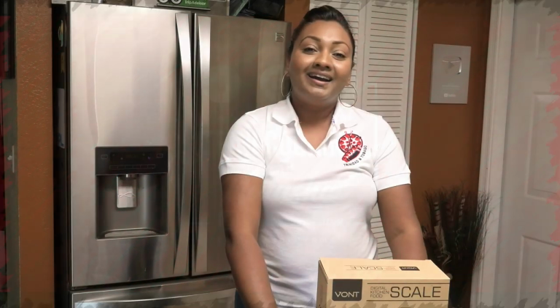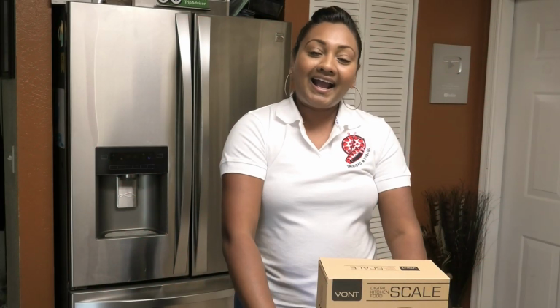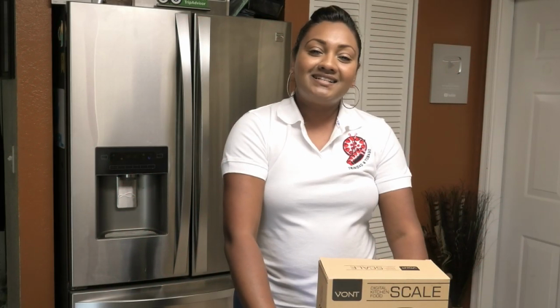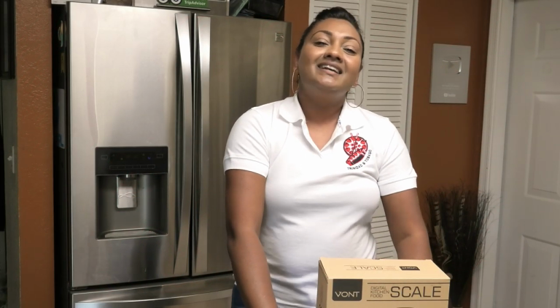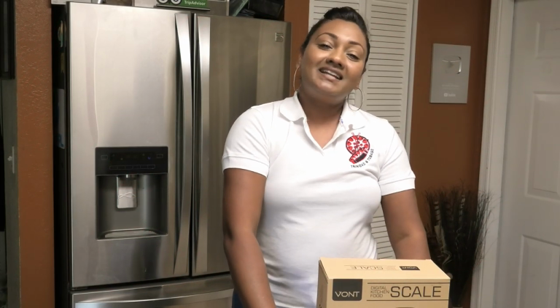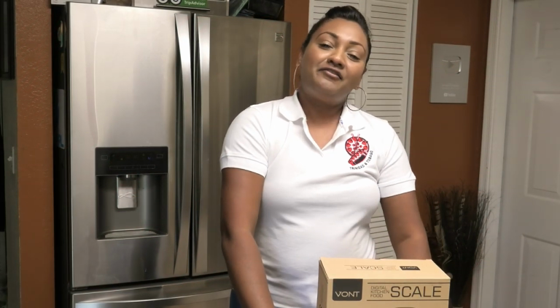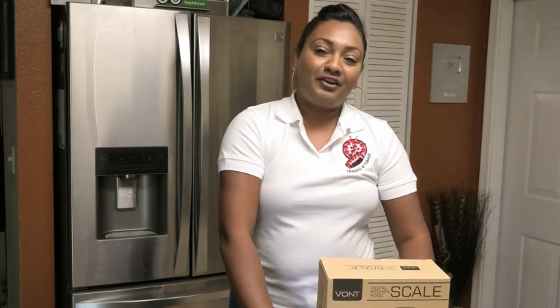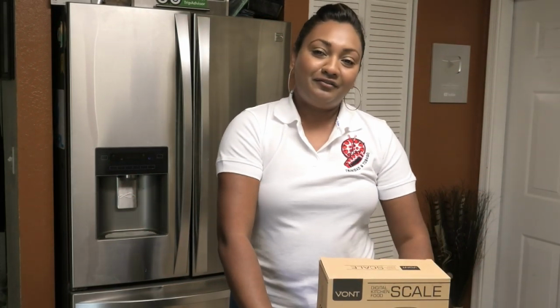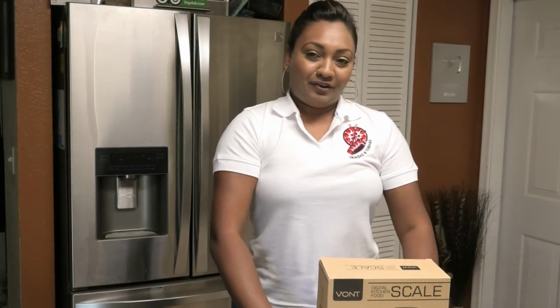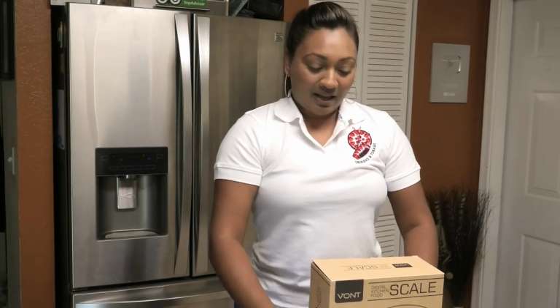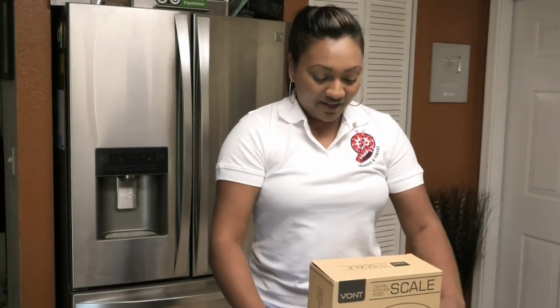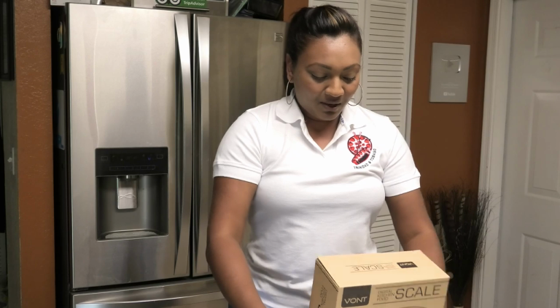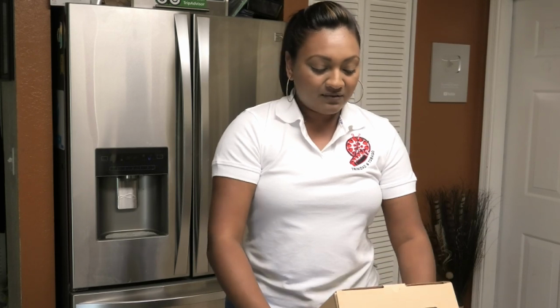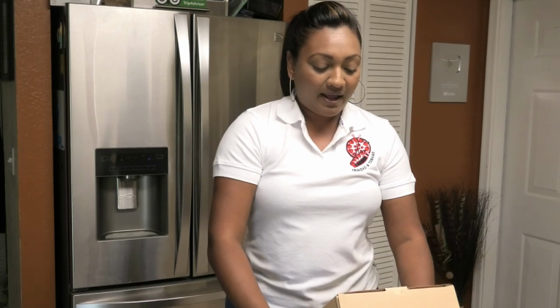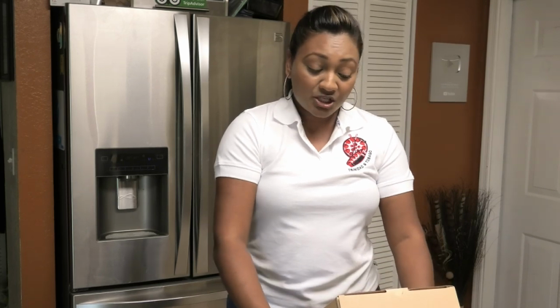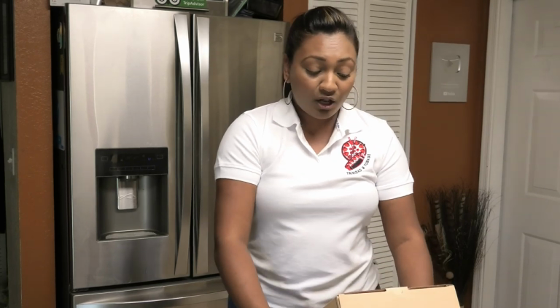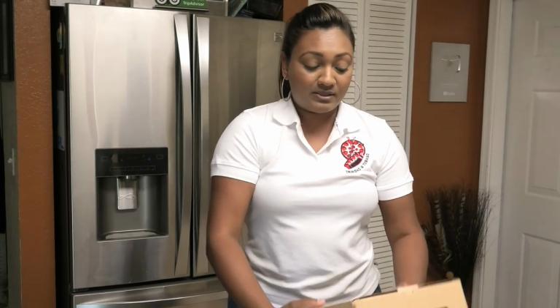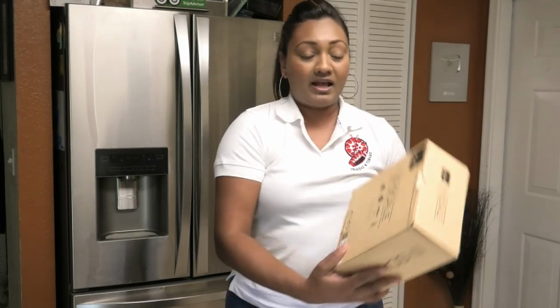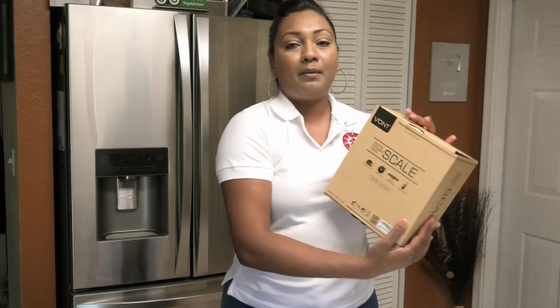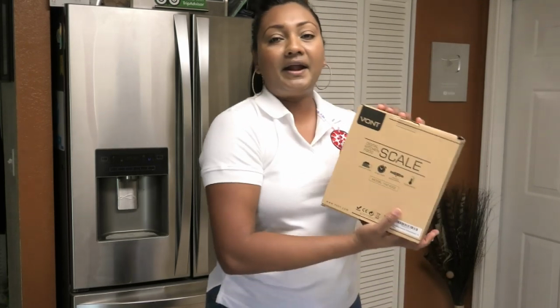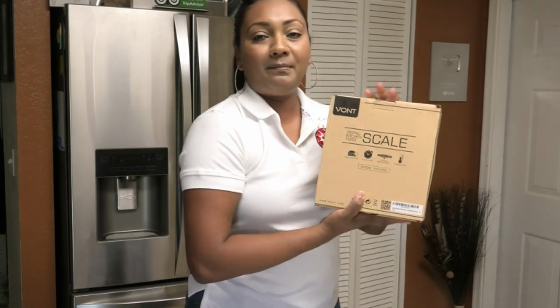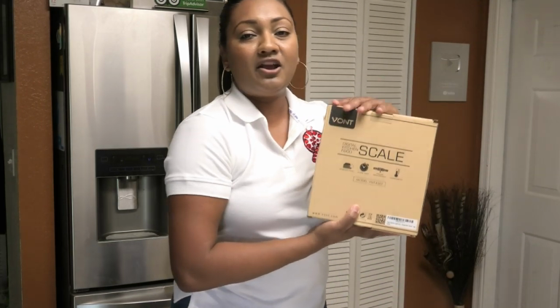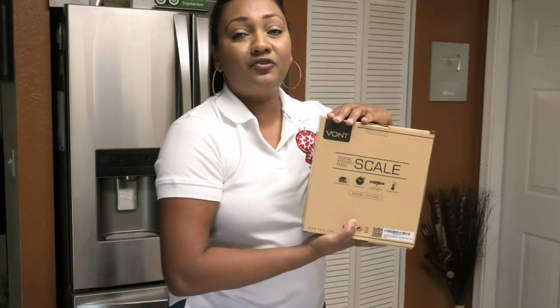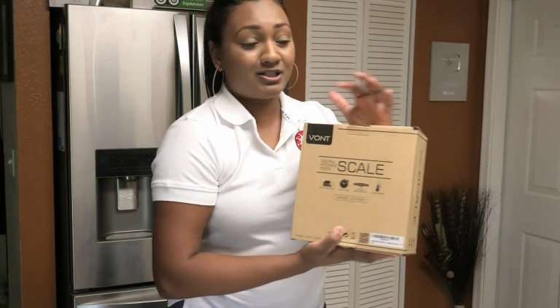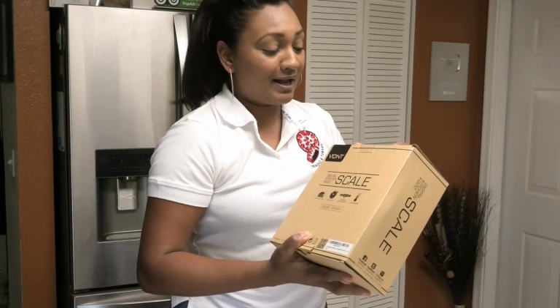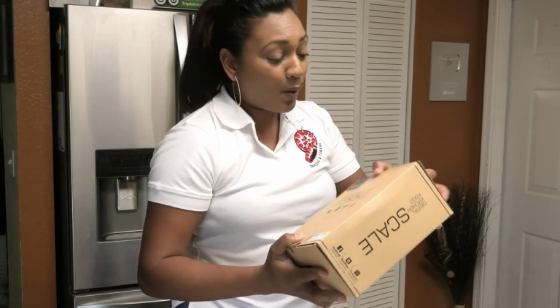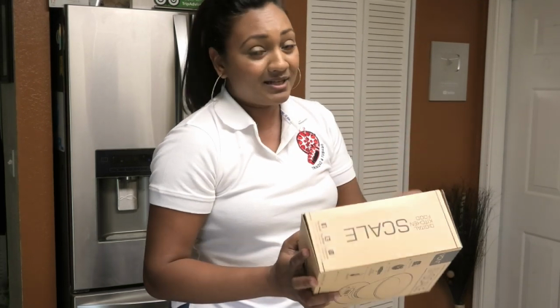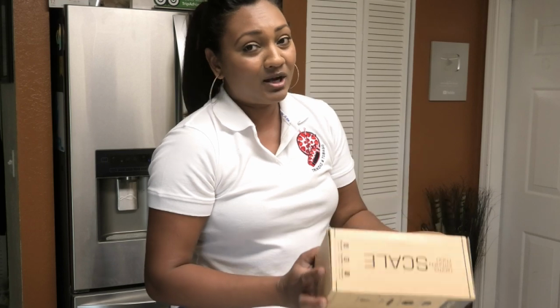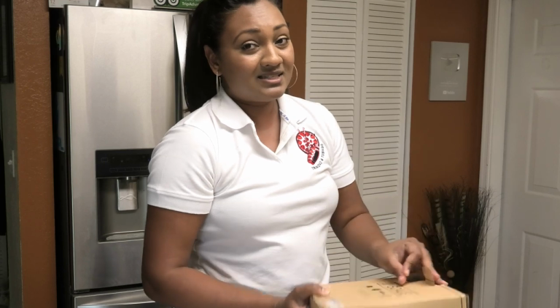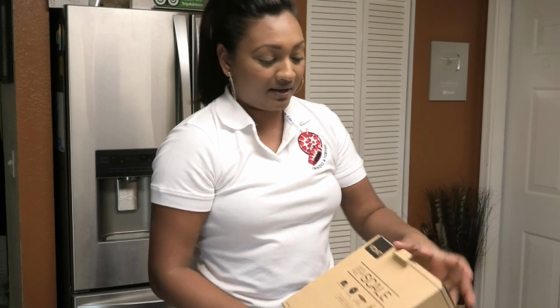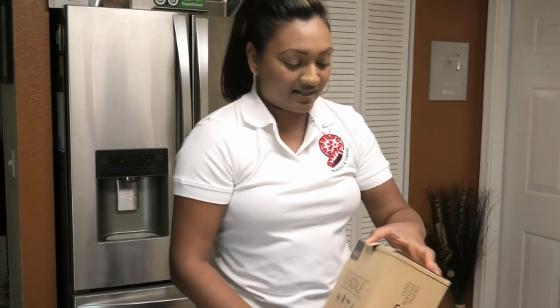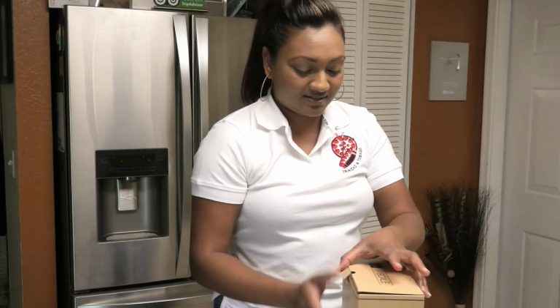Hi guys, today I have another review for you all and this one is for a digital food scale by the company Vaunt. So let's open this box and see what they sent us.